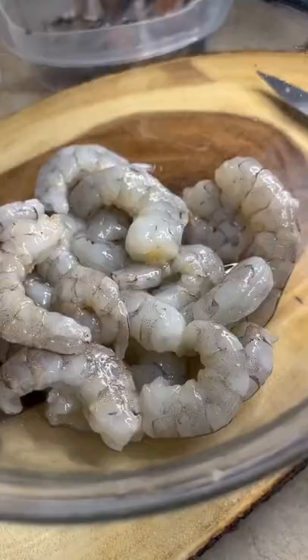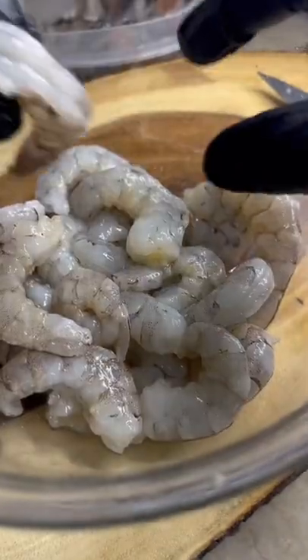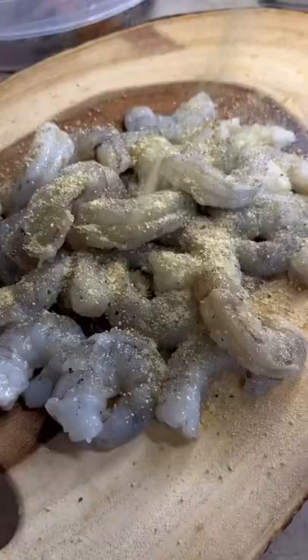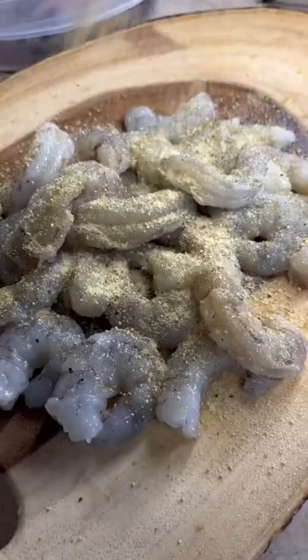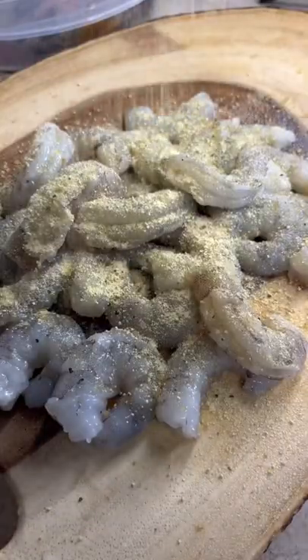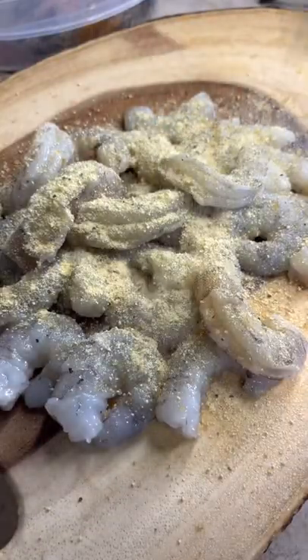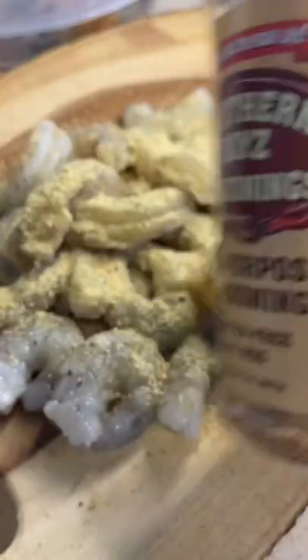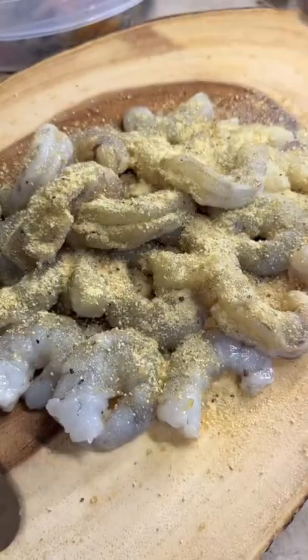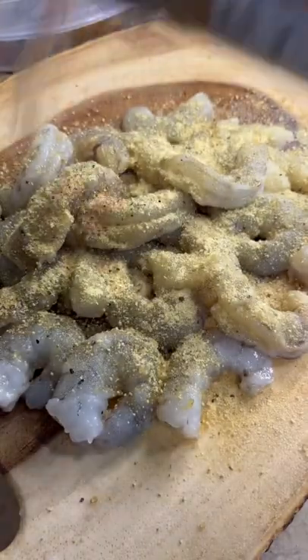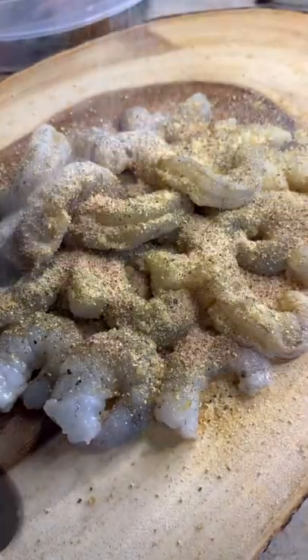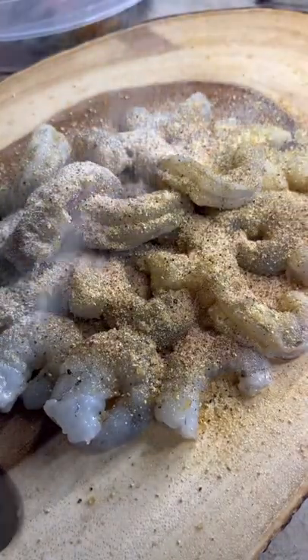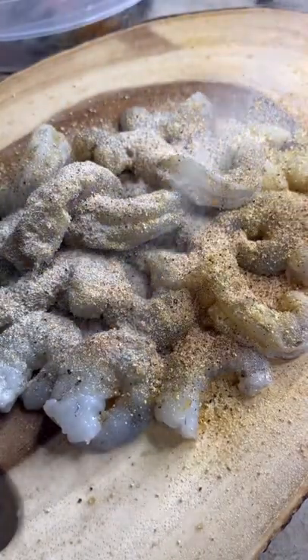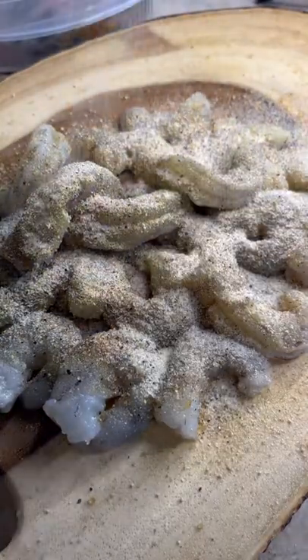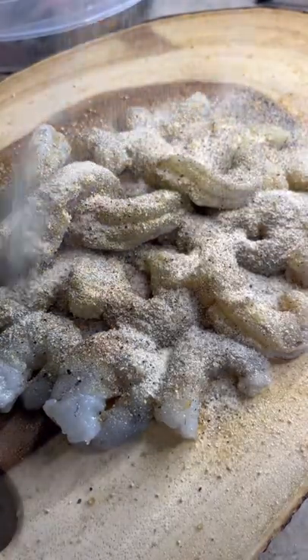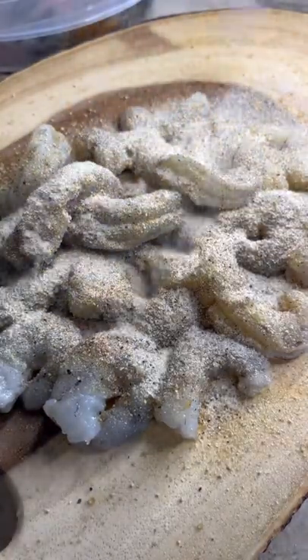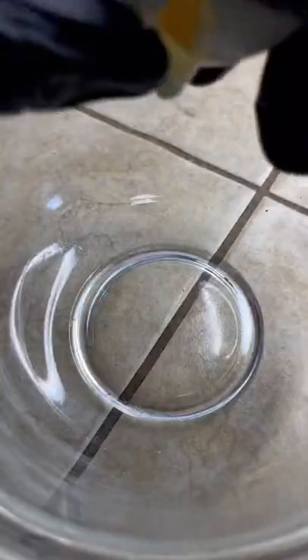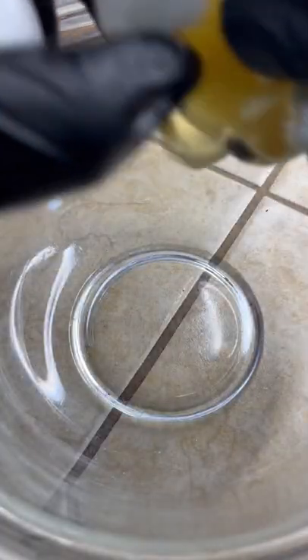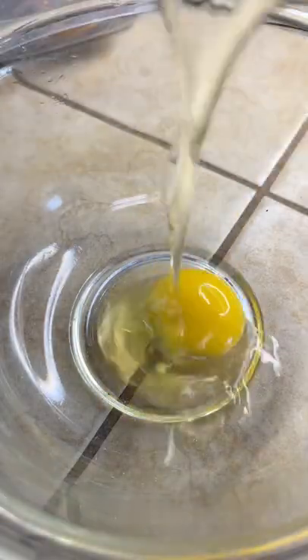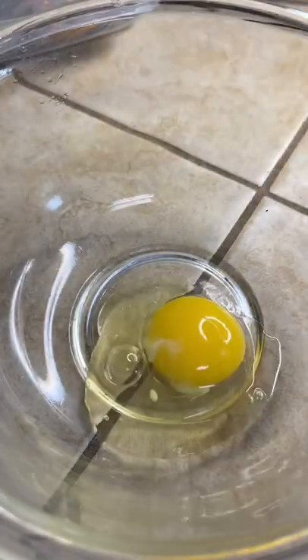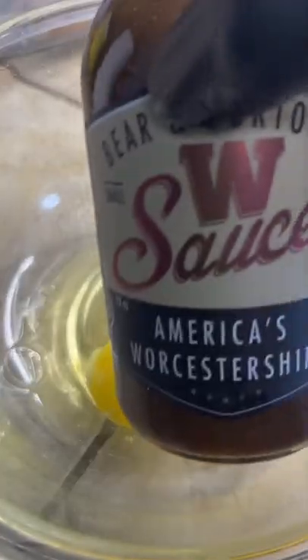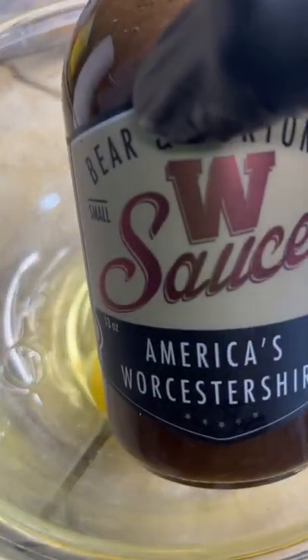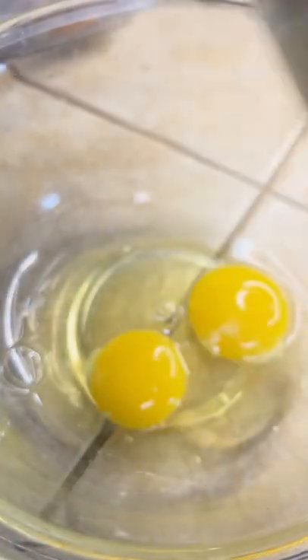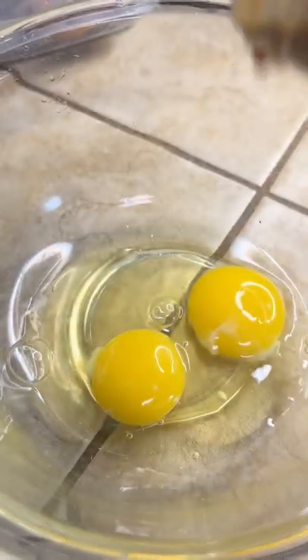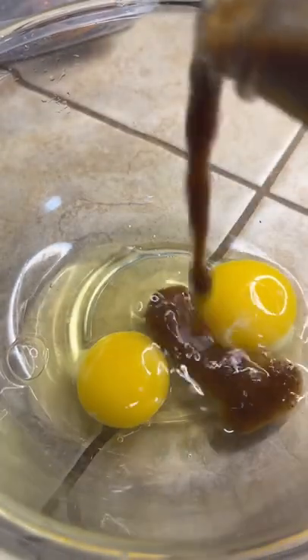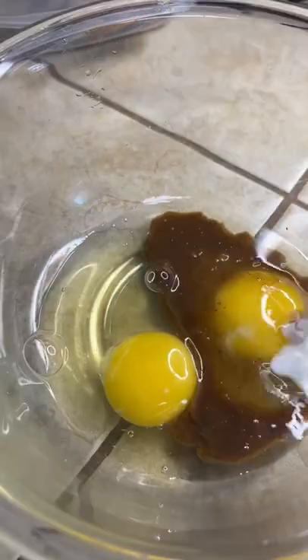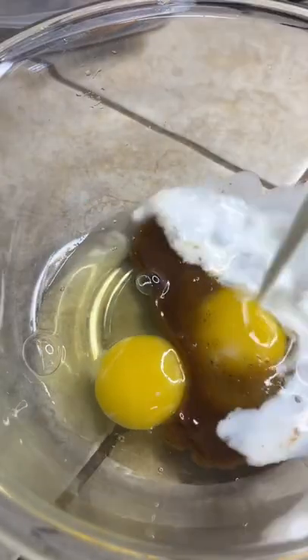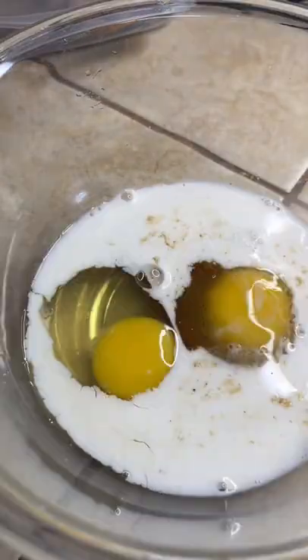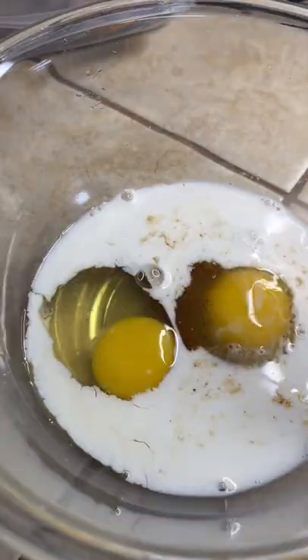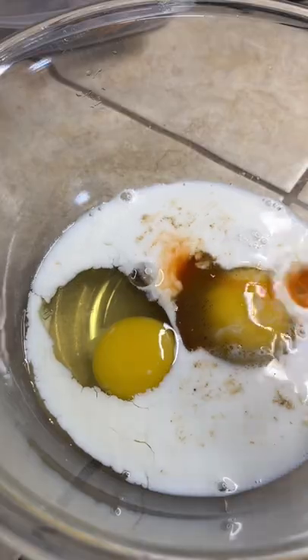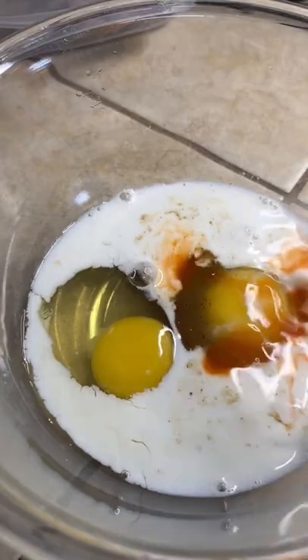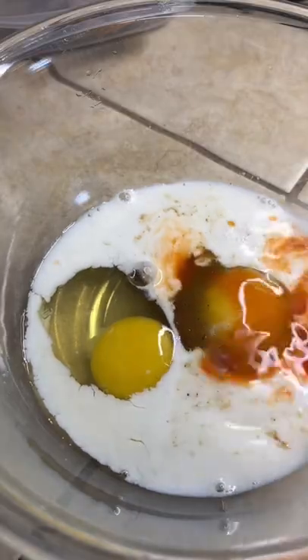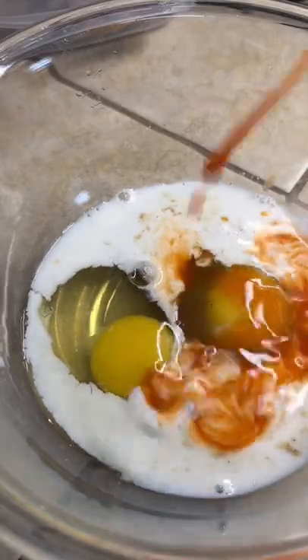Shrimp all peeled. Hit him with that honey rub, Southern boys' Cajun love — that onion powder and that garlic powder. In a bowl with two eggs, splash of that W sauce, that buttermilk. You're gonna hump it down with that Louisiana hot sauce.